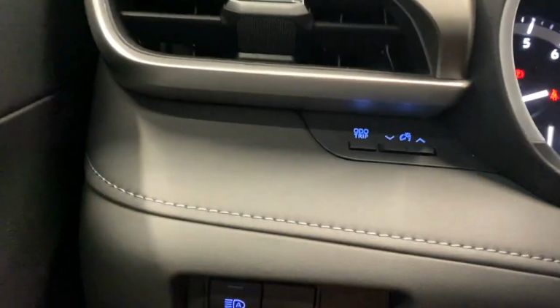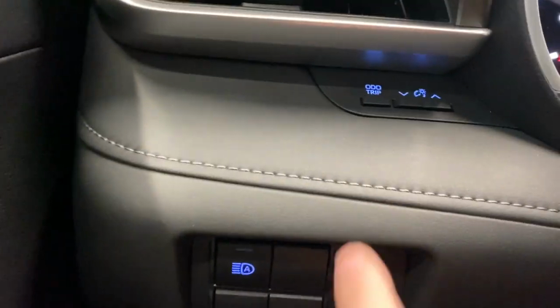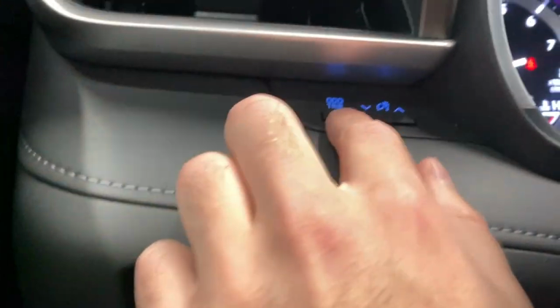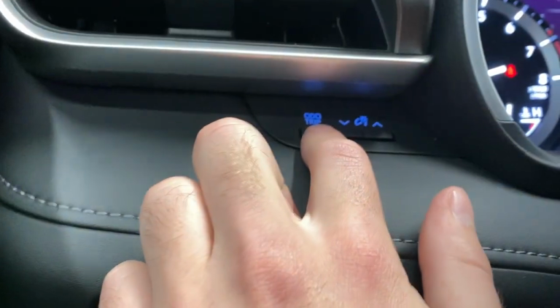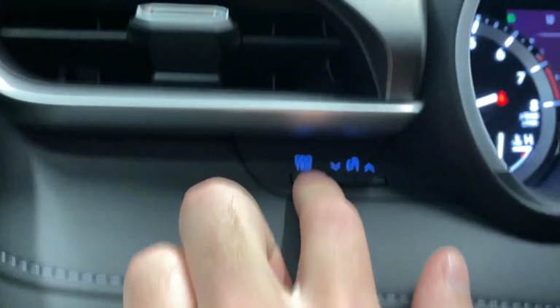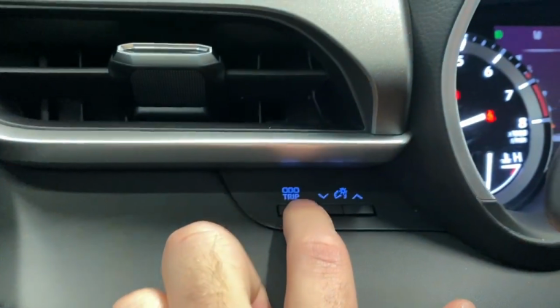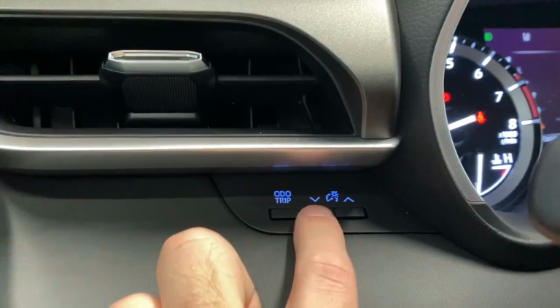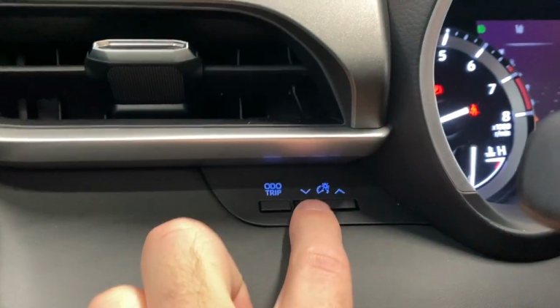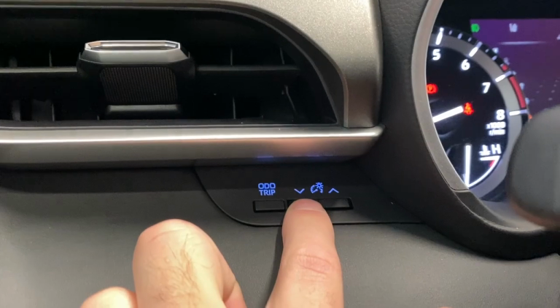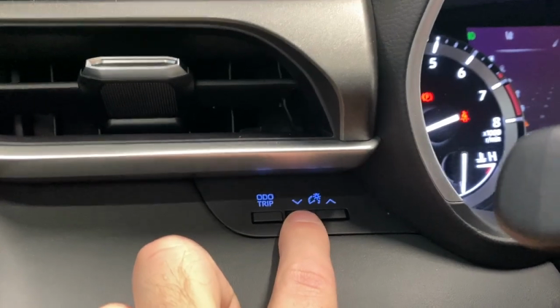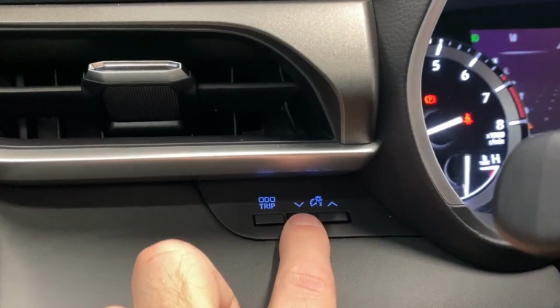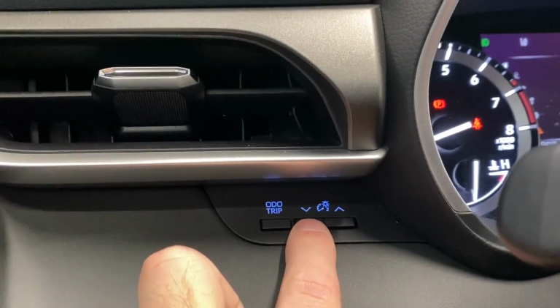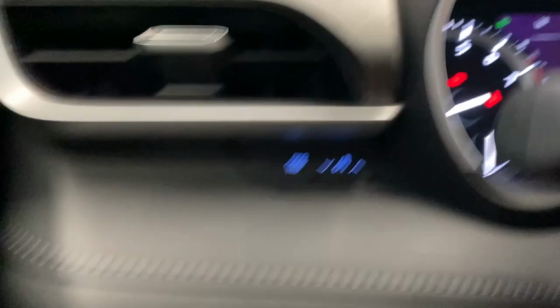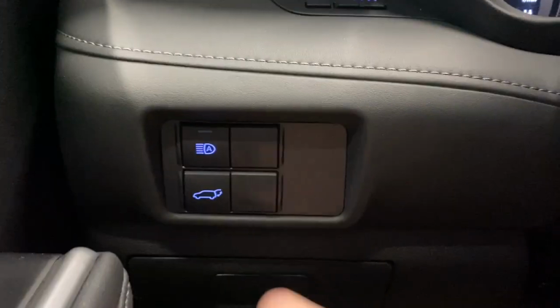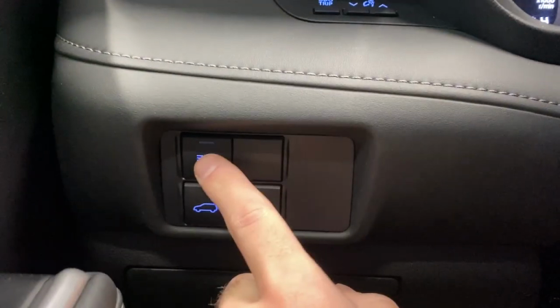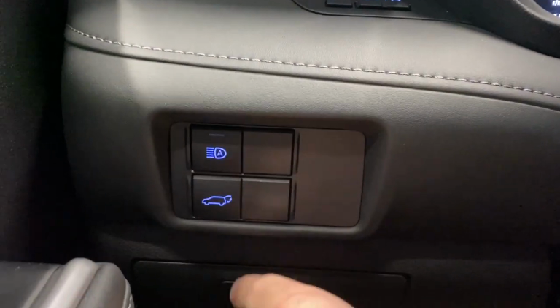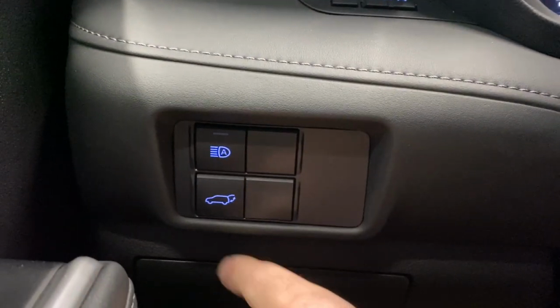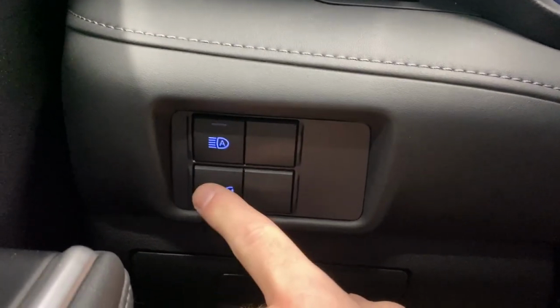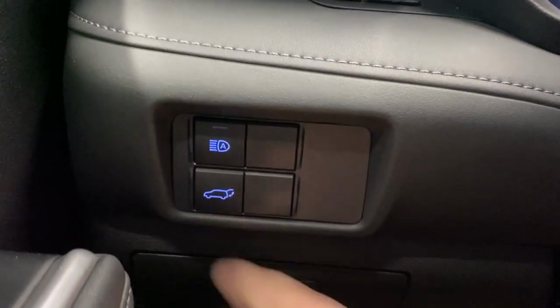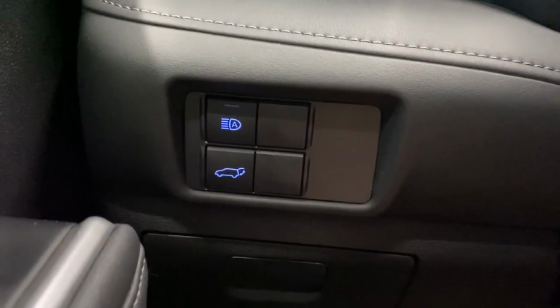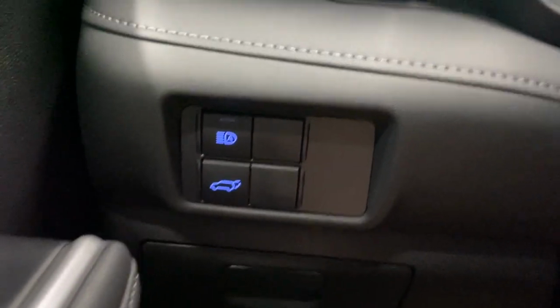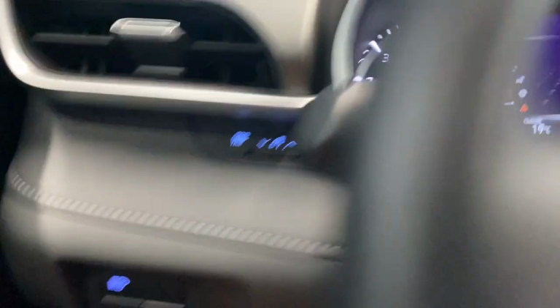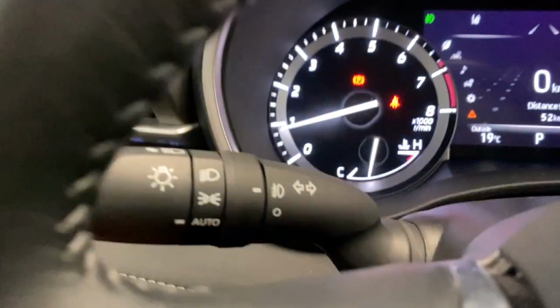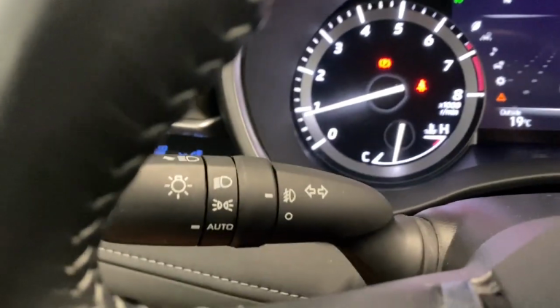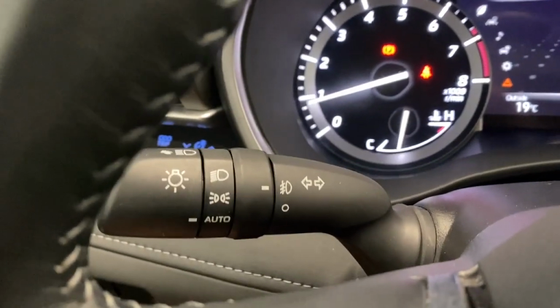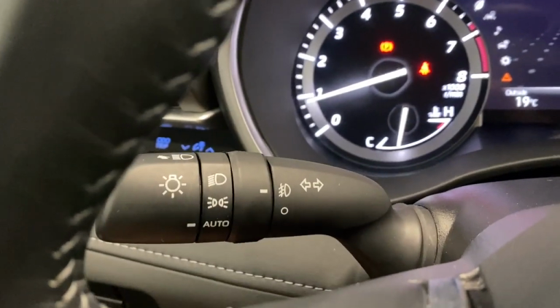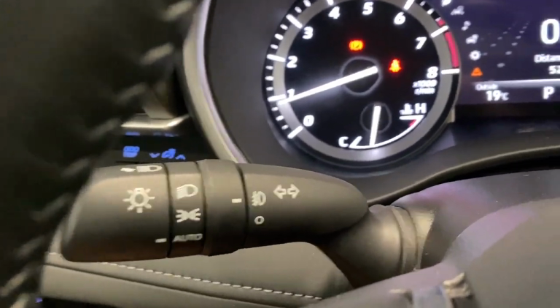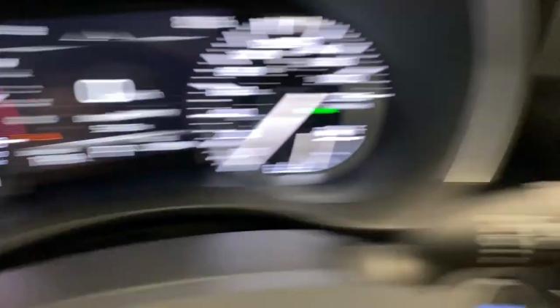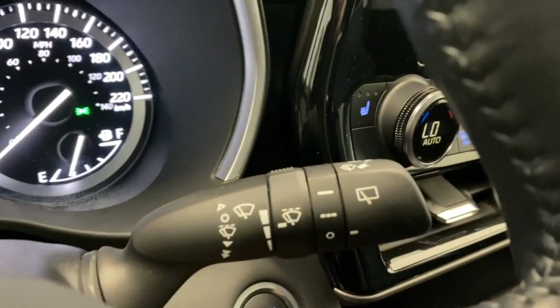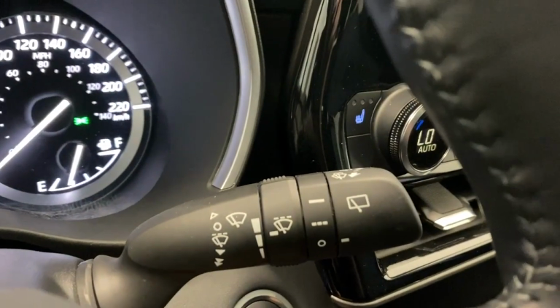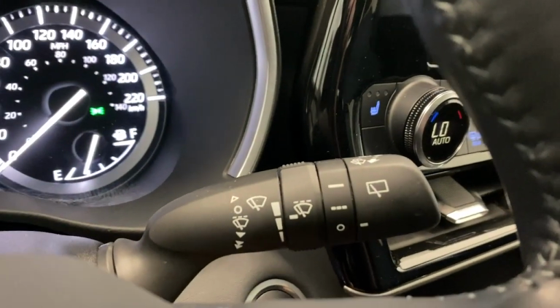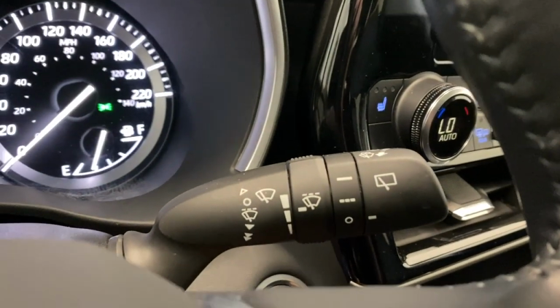On the left side here we have our trip odometer and our digital gauge cluster dimming. We have our automatic high beams and our power trunk button, as well as automatic headlight and fog light controls on the left.